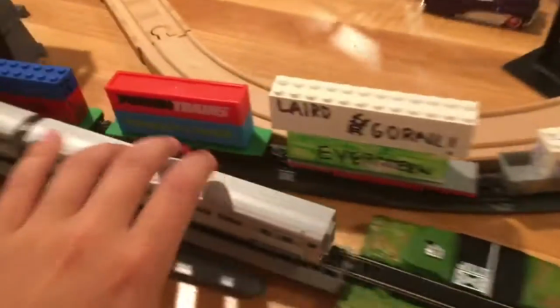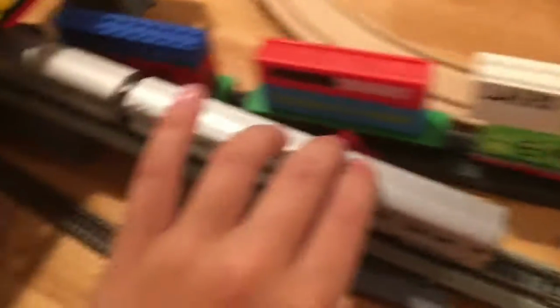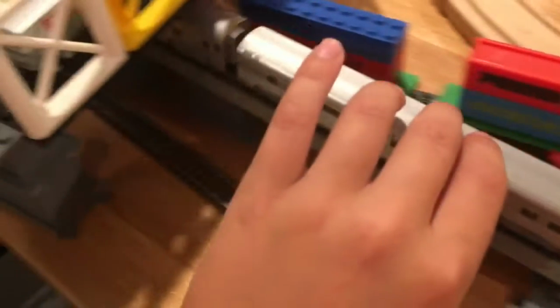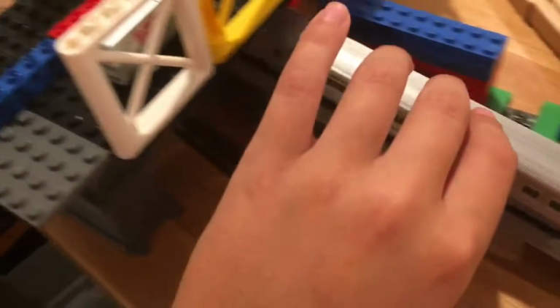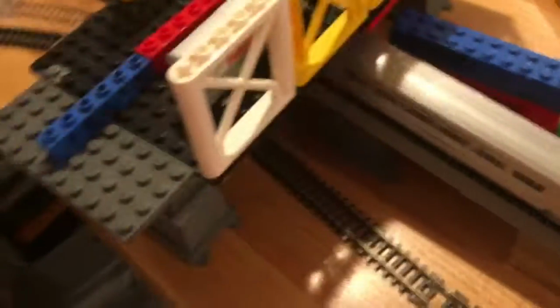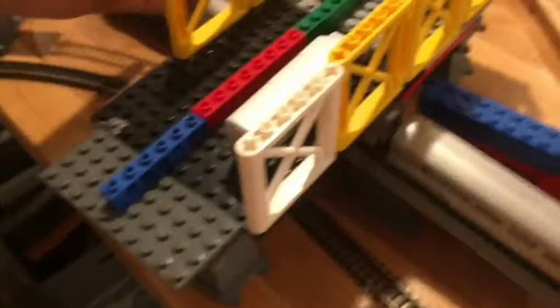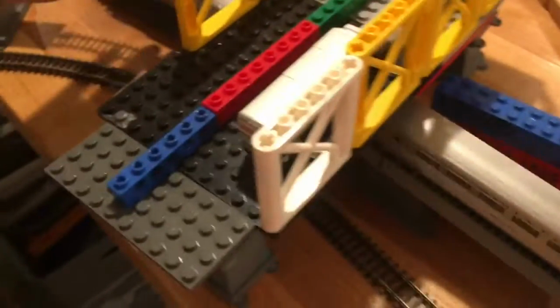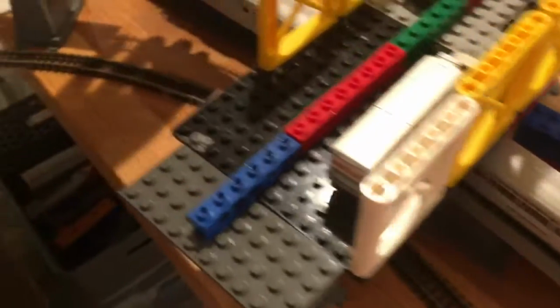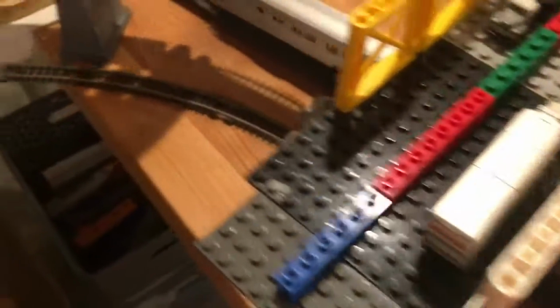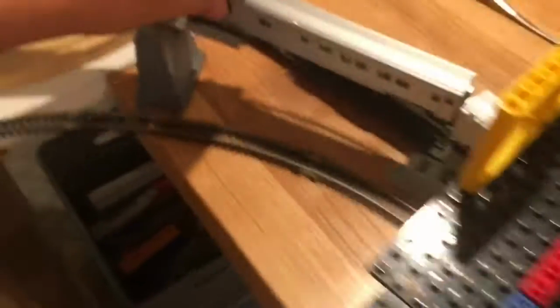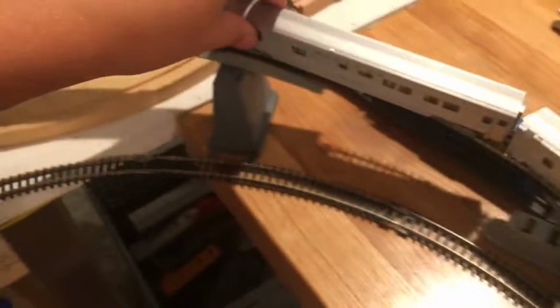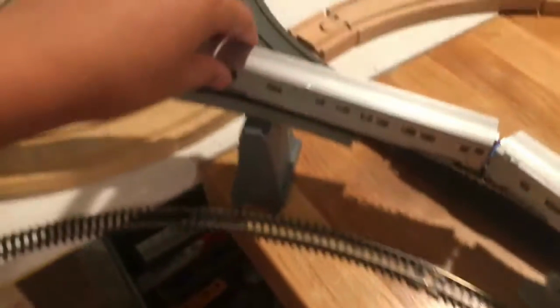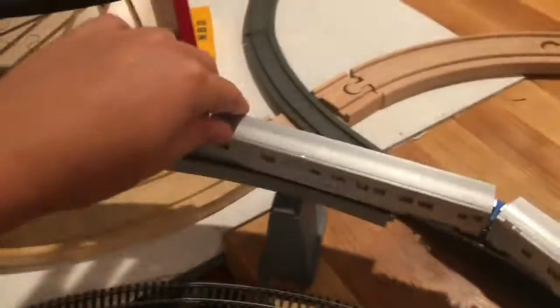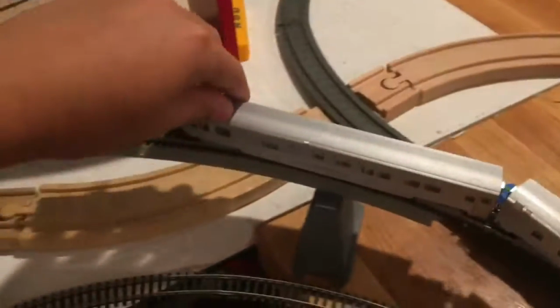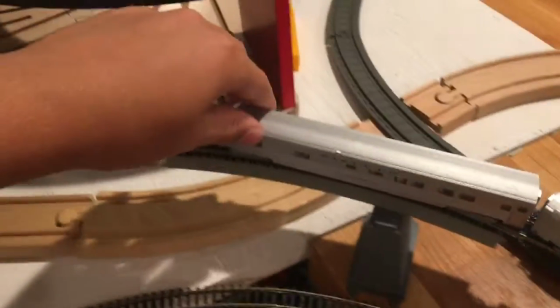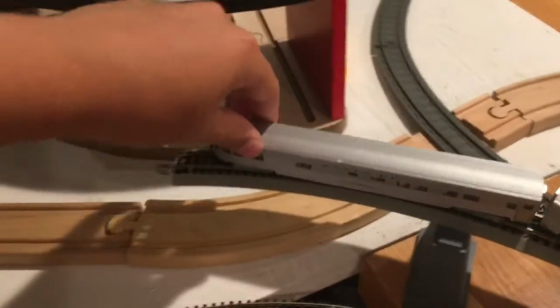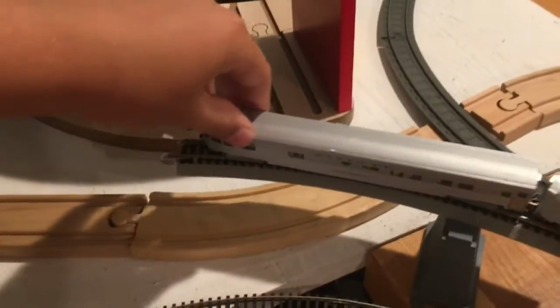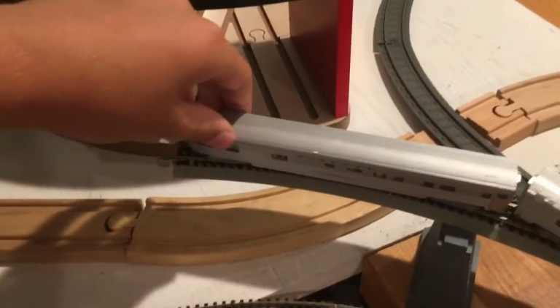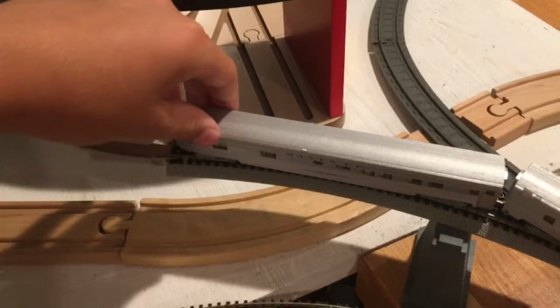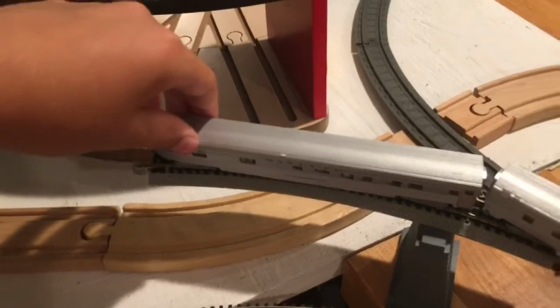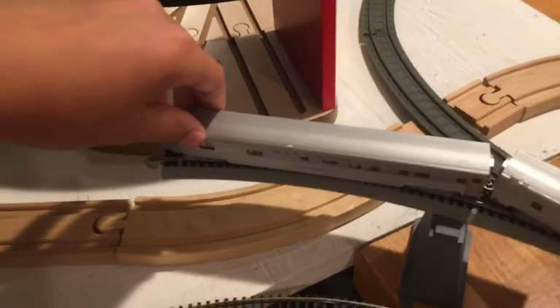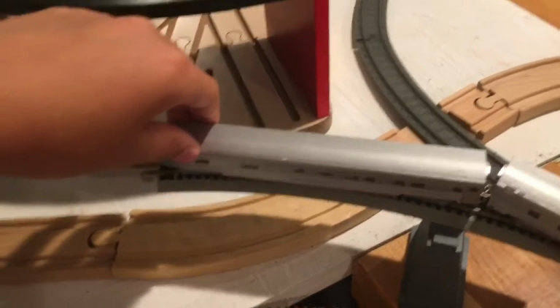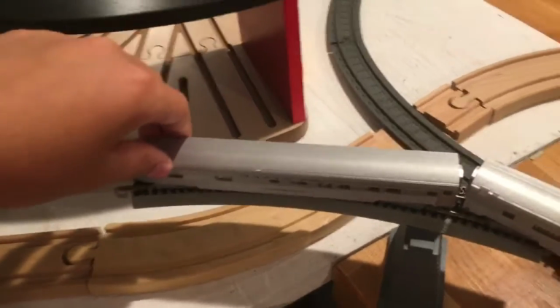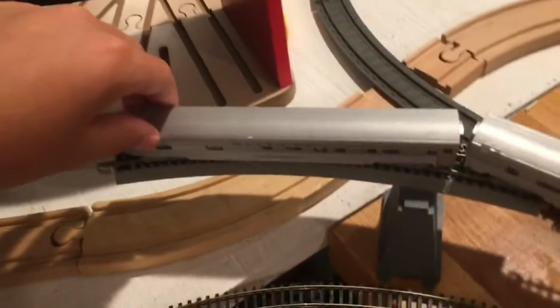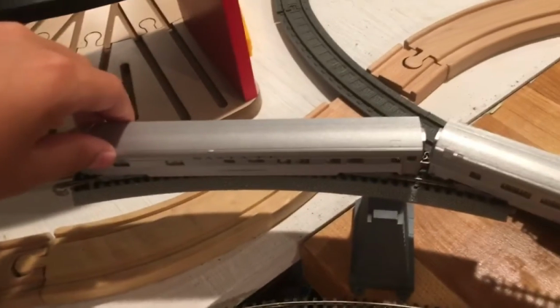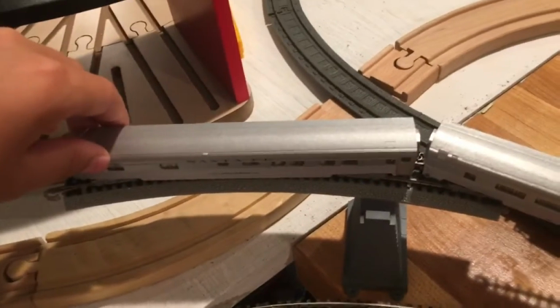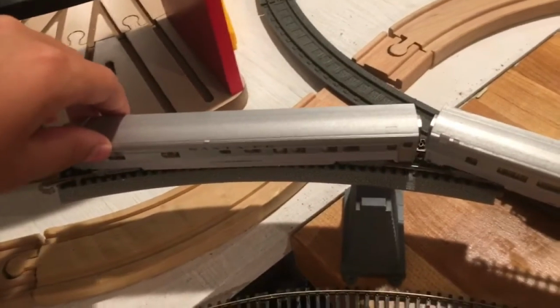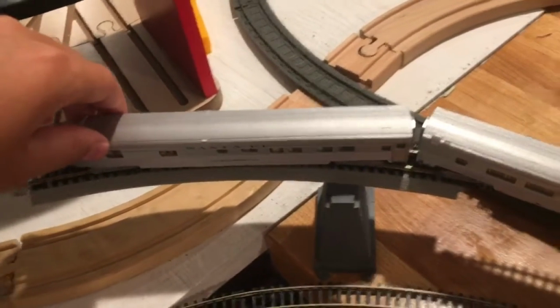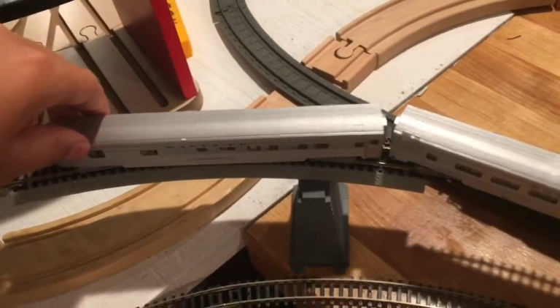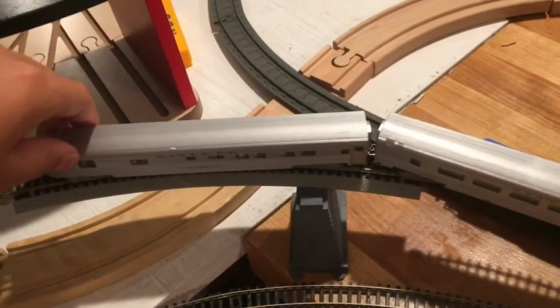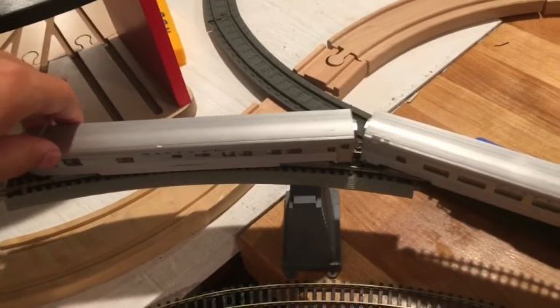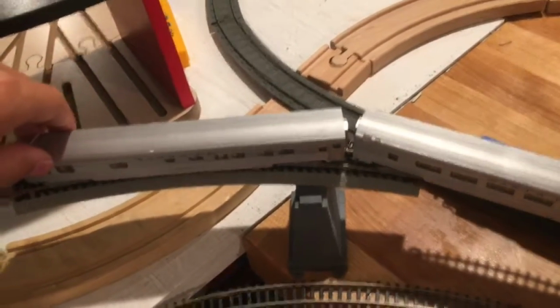Alright, here's the monorail test. I'm gonna probably finish this tomorrow morning or tomorrow afternoon, just whatever — tomorrow.